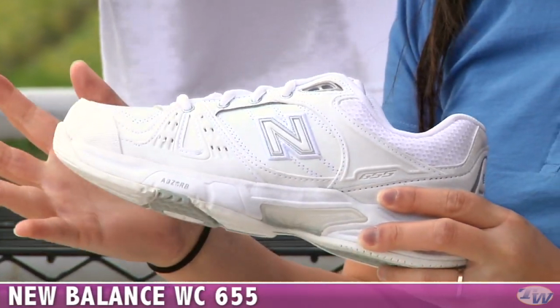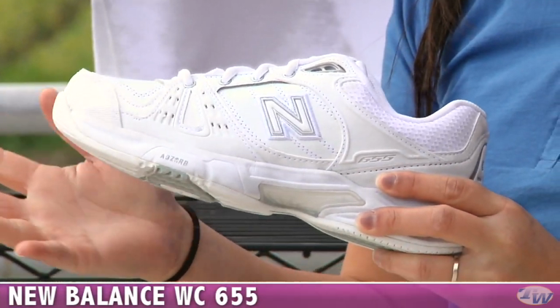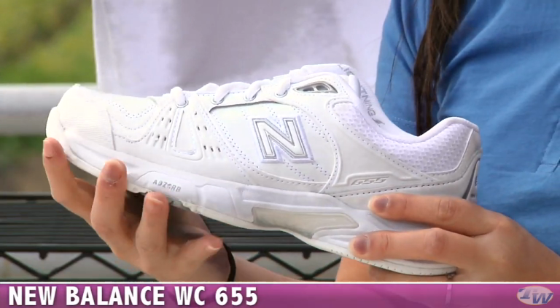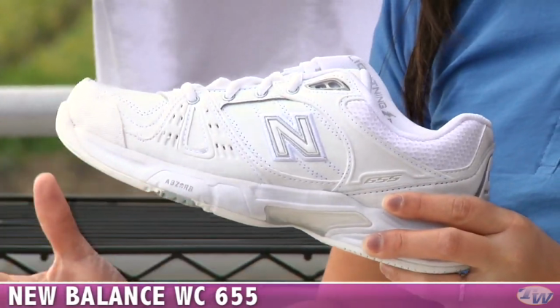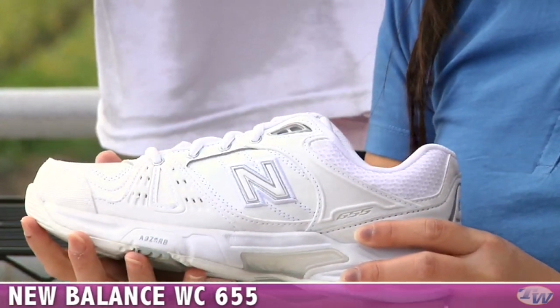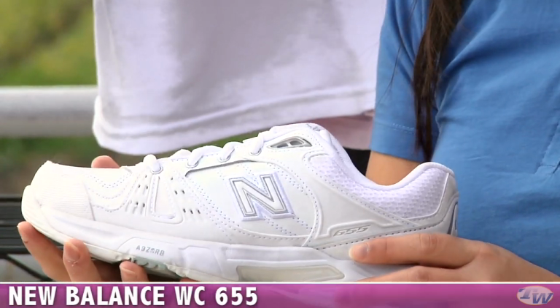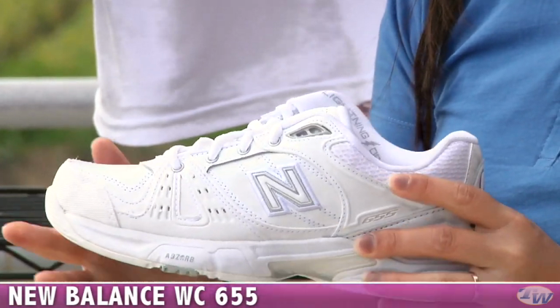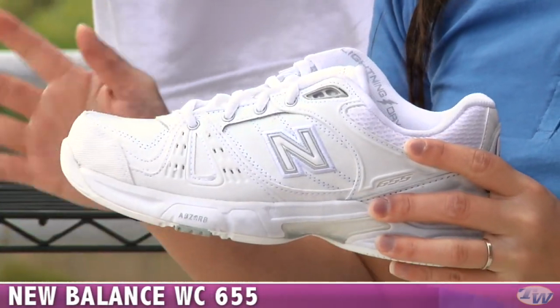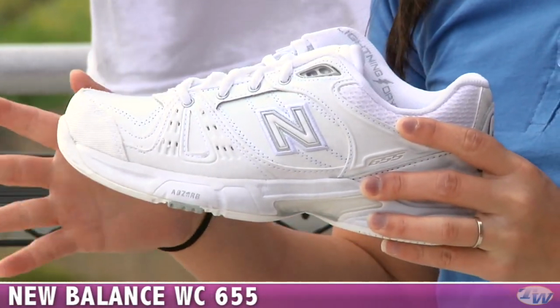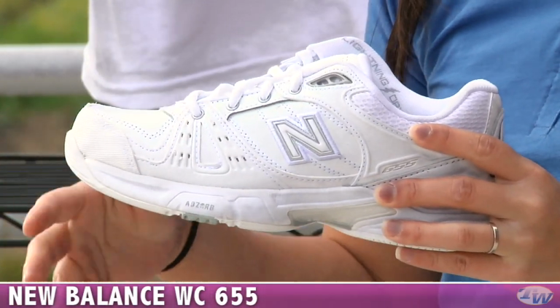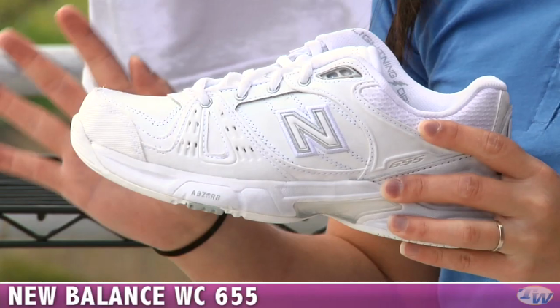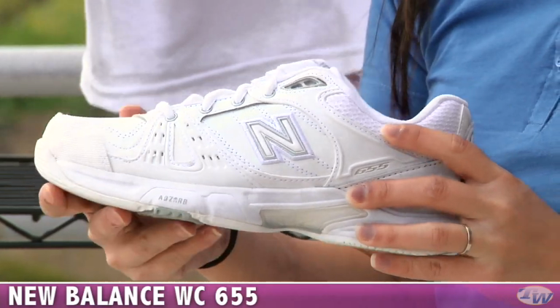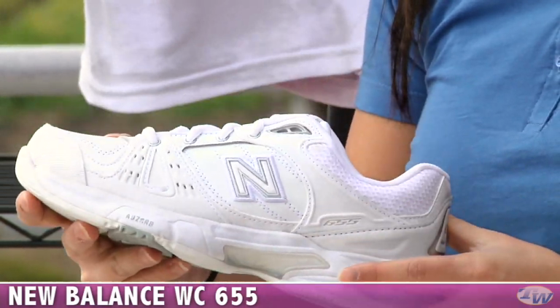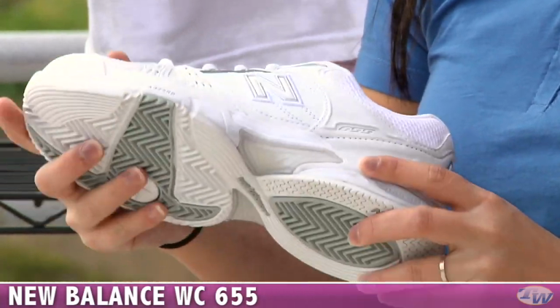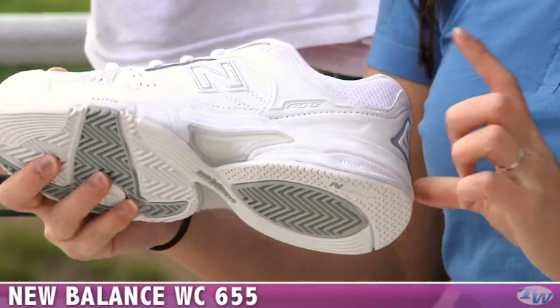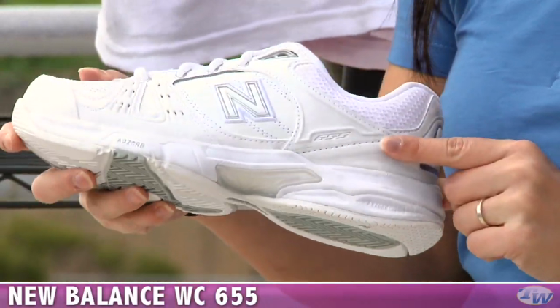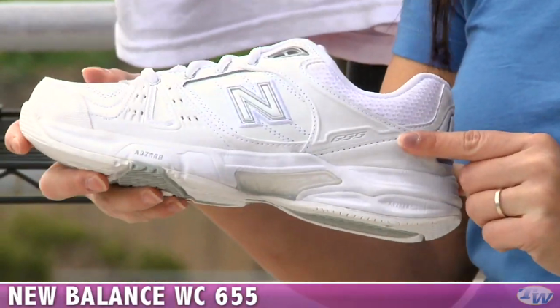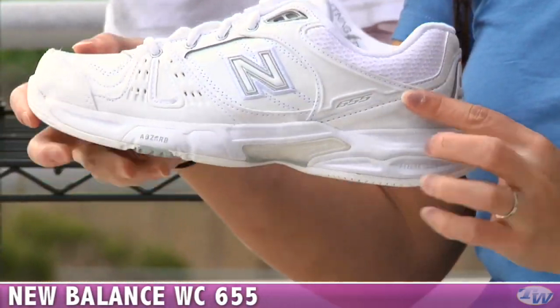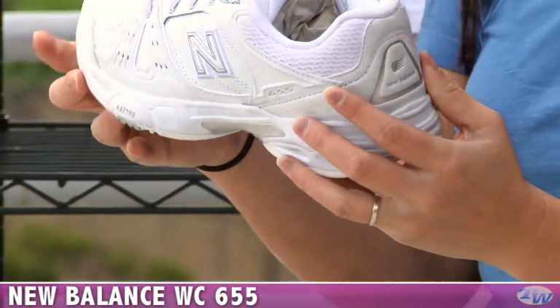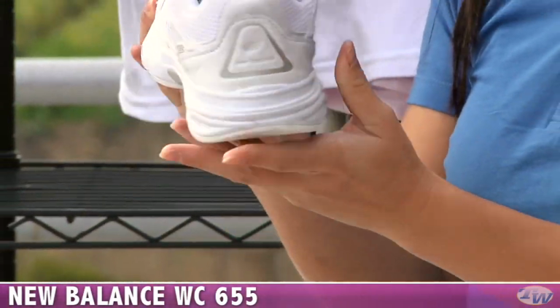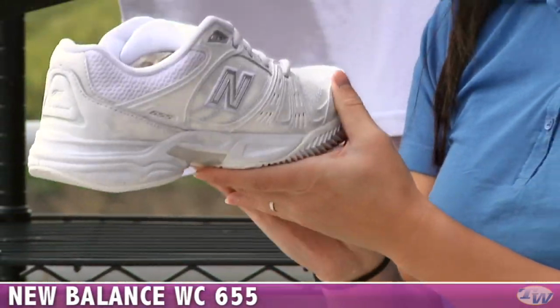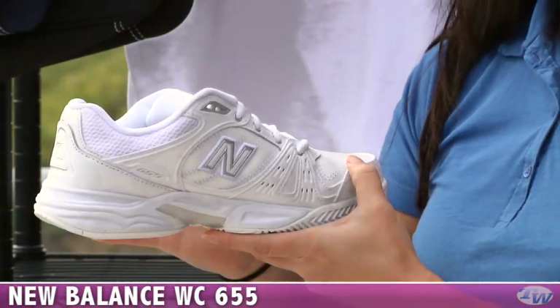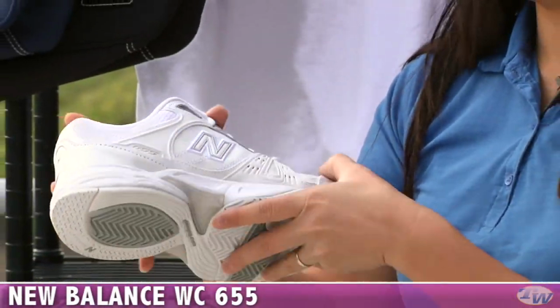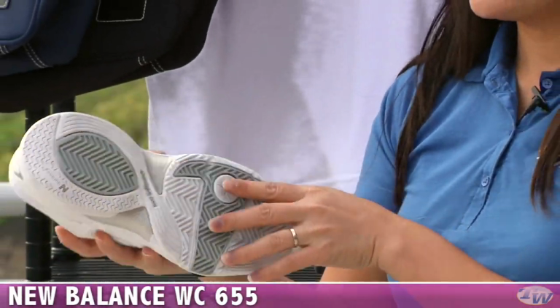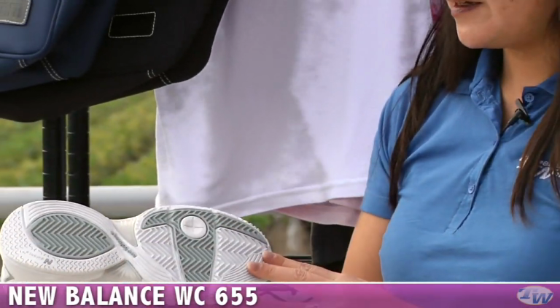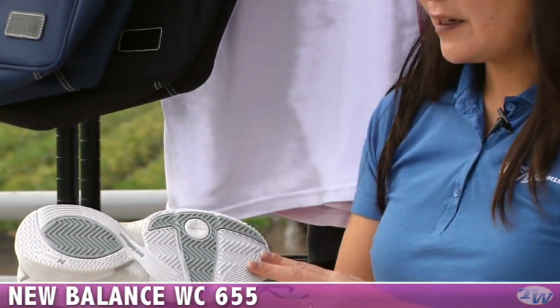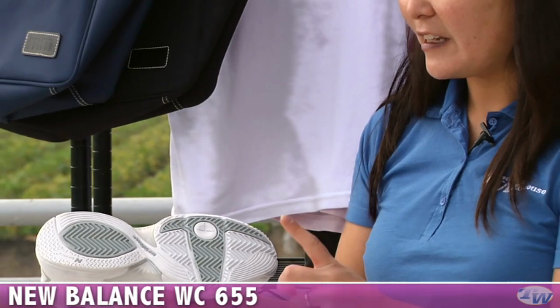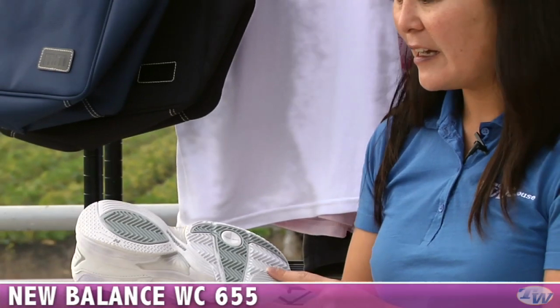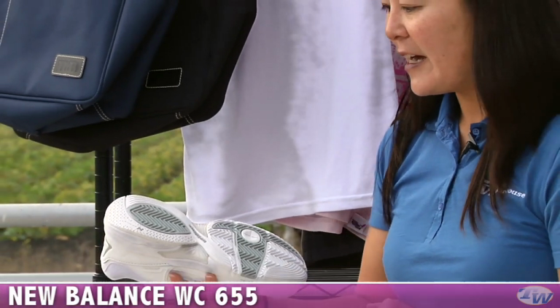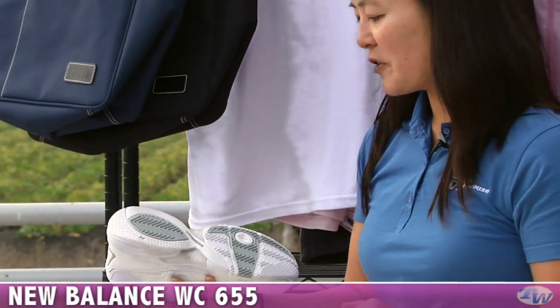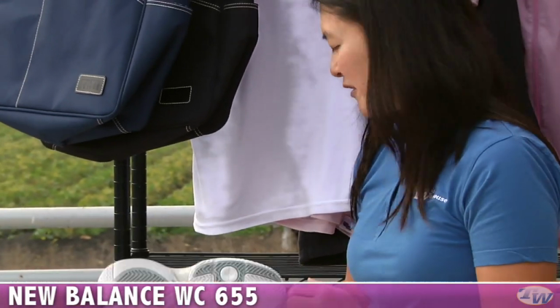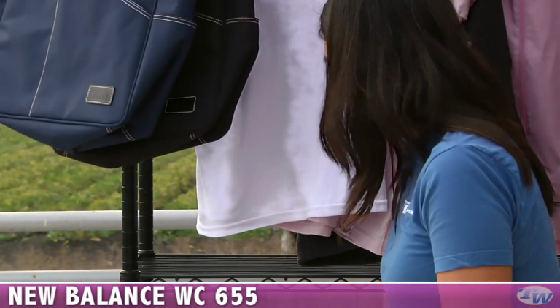This shoe also comes in a variety of widths. This is the B medium width, but also available in the narrow 2A and the wide D. There's also a white blue, but this is the white silver shoe. And the endurance outsole there.